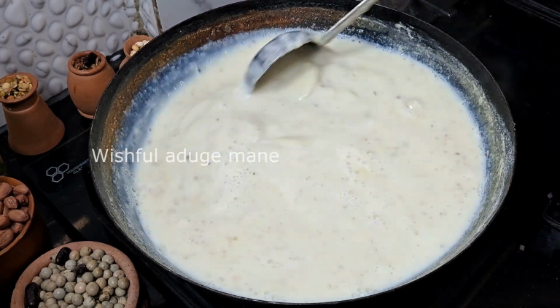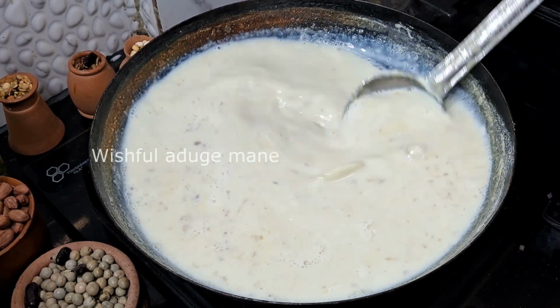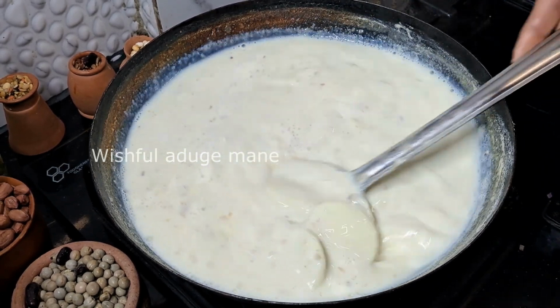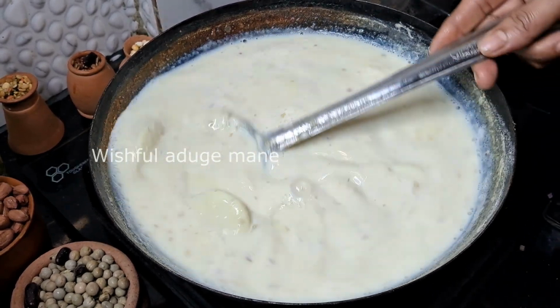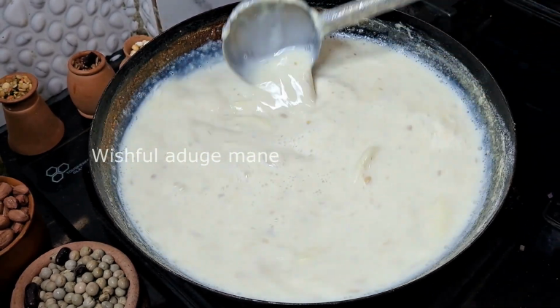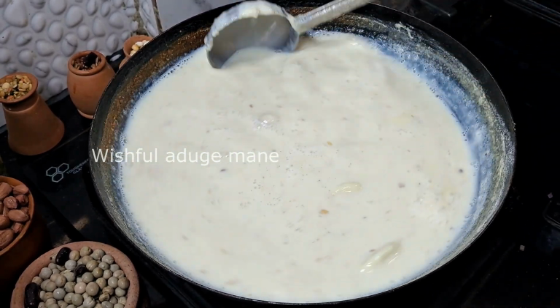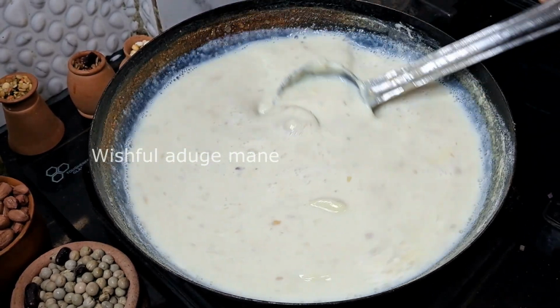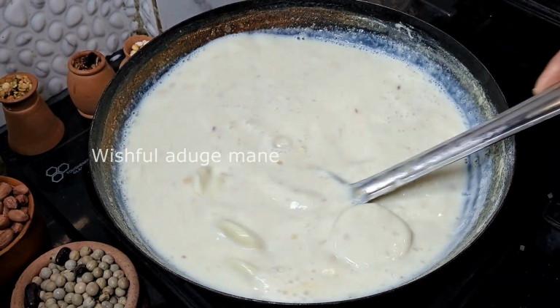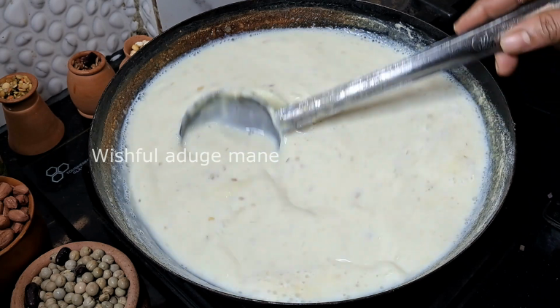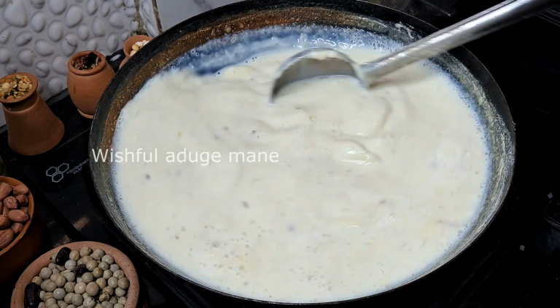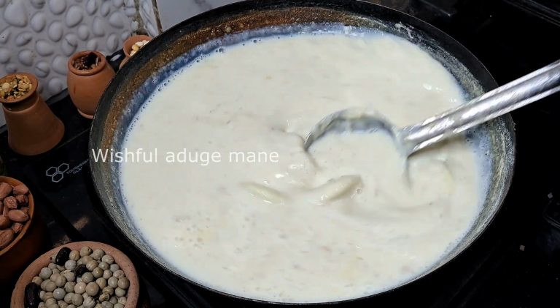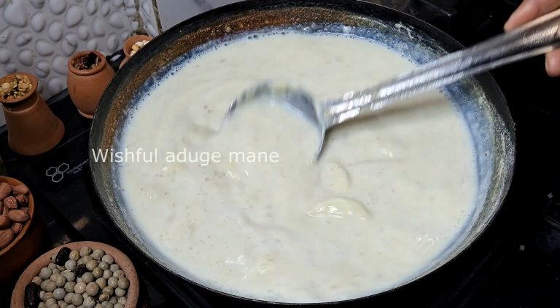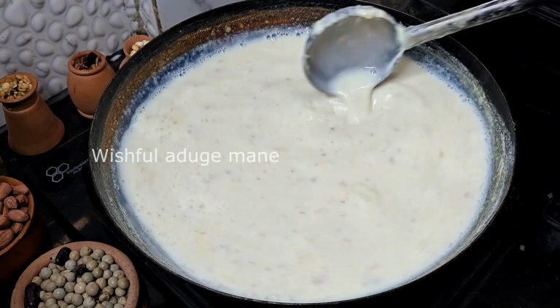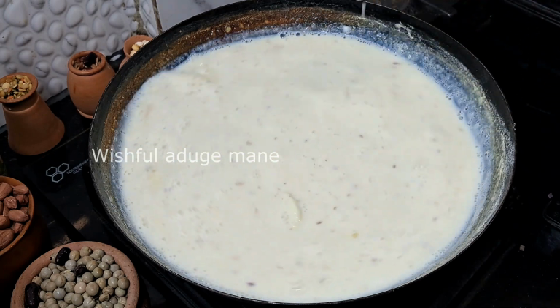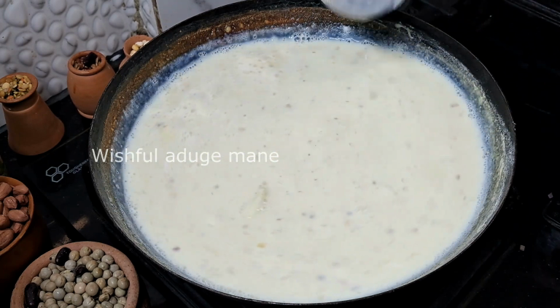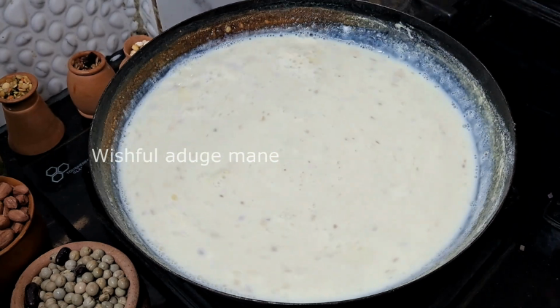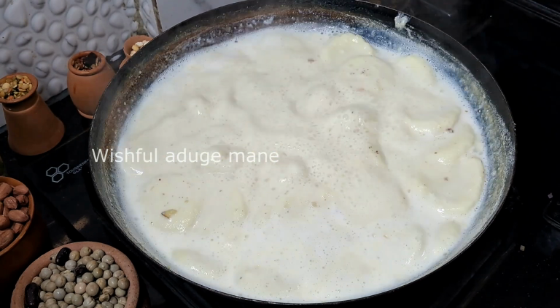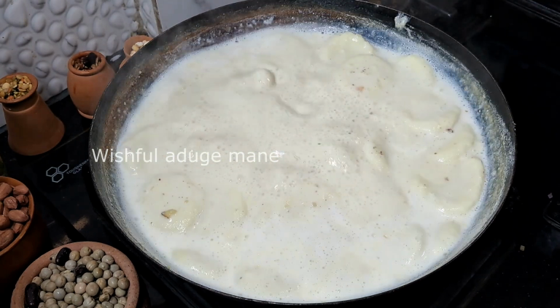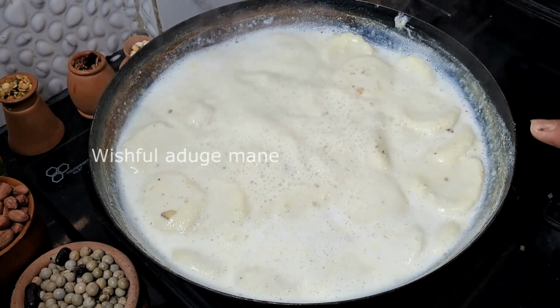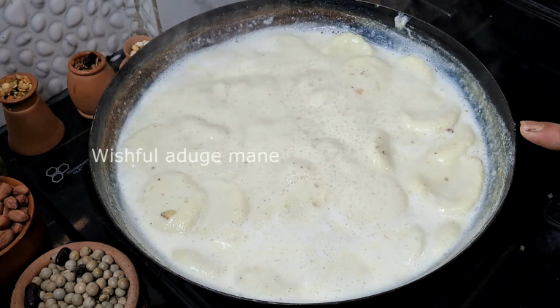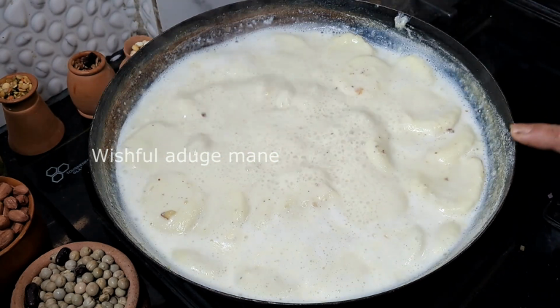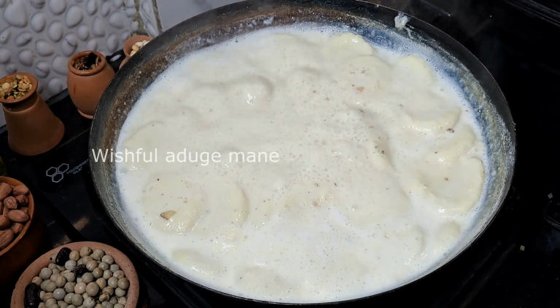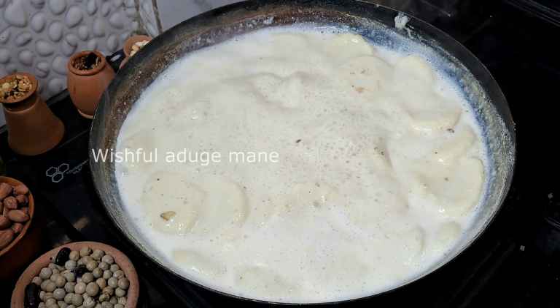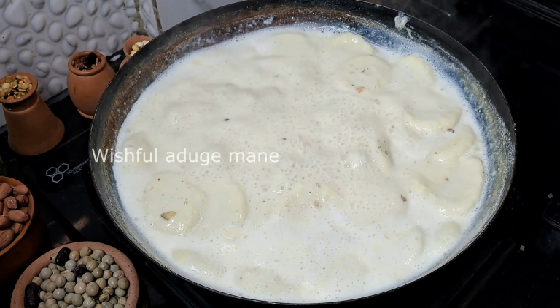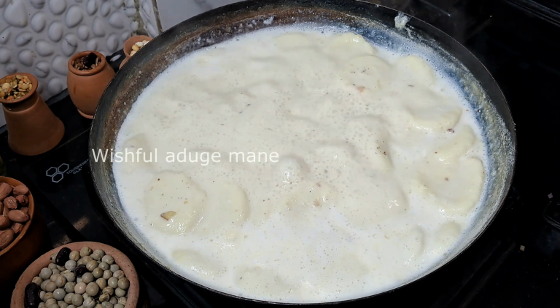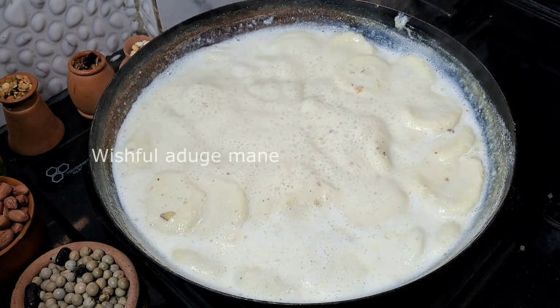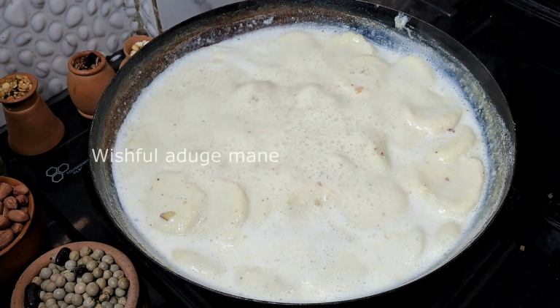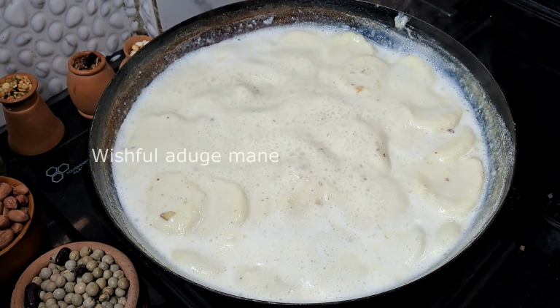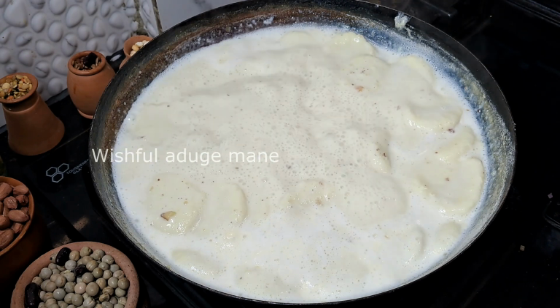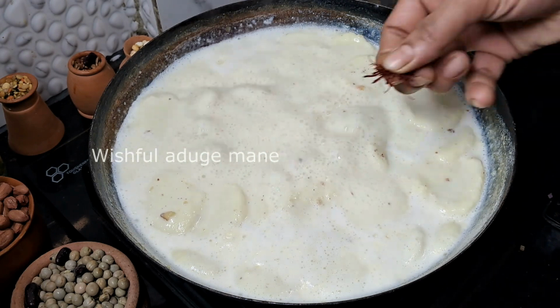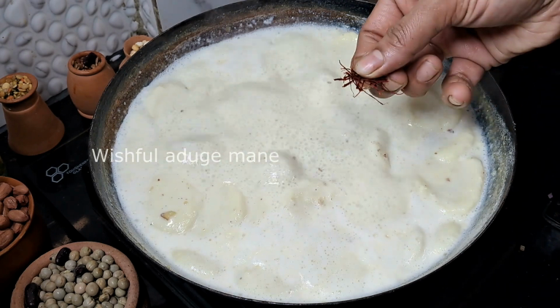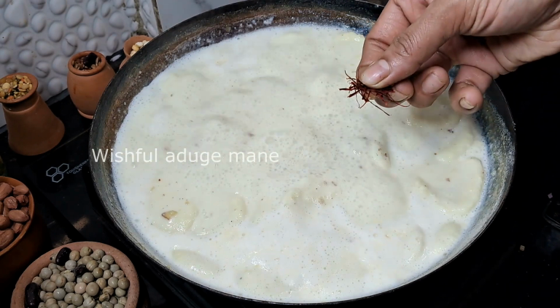I am going to cook for 3 minutes in medium flame. I am going to cook for 6 minutes. I am going to cook for a week.